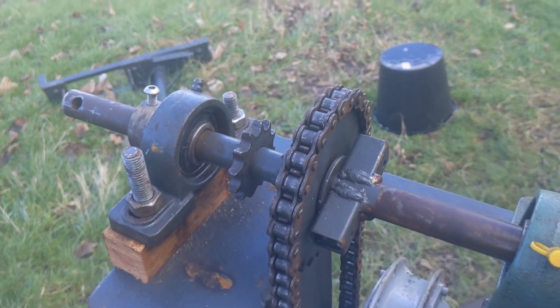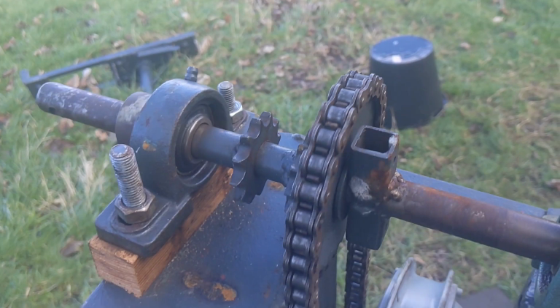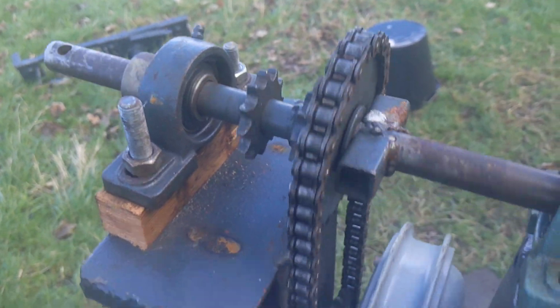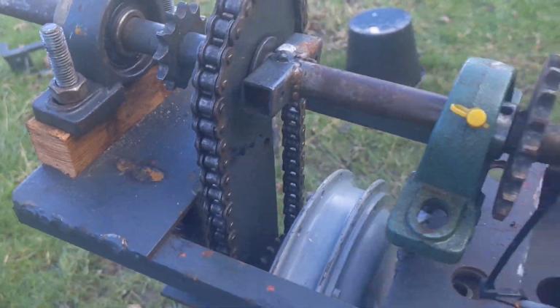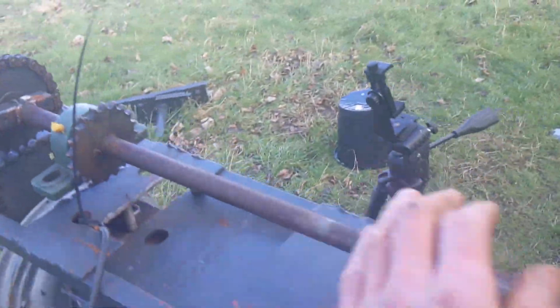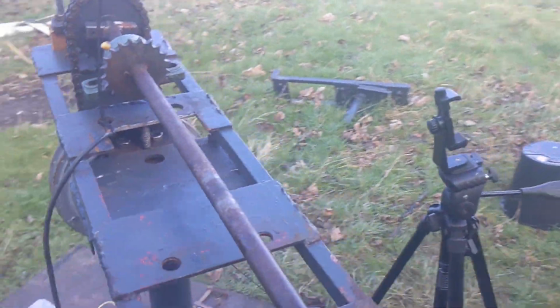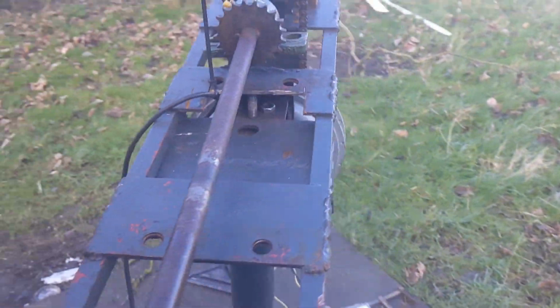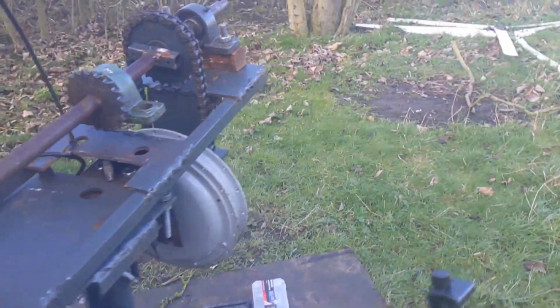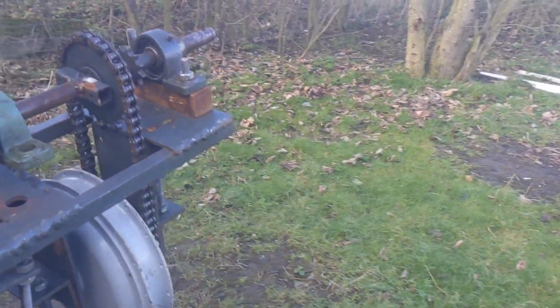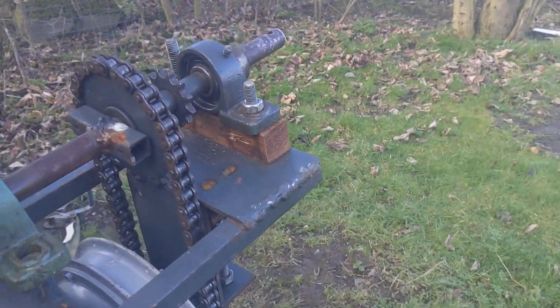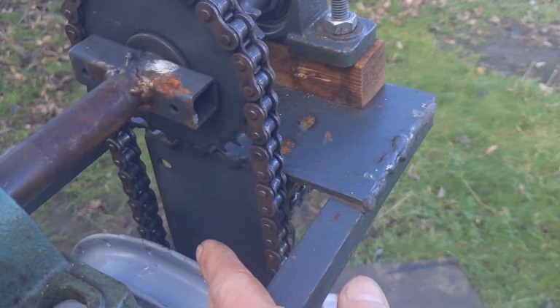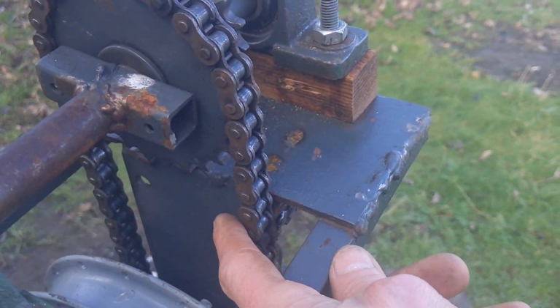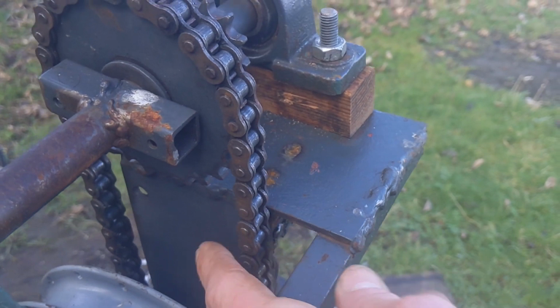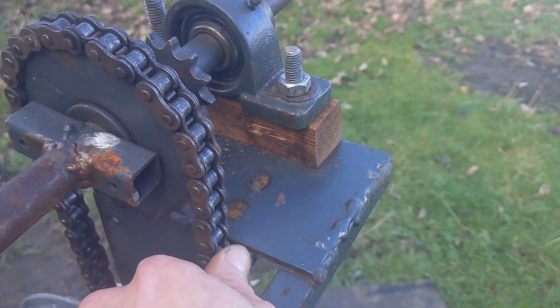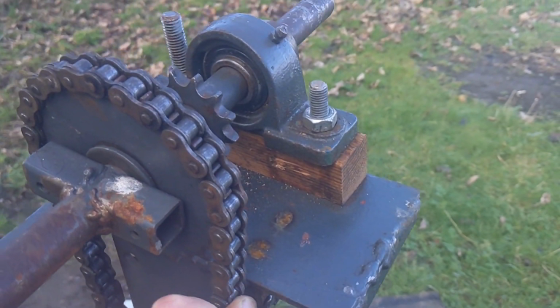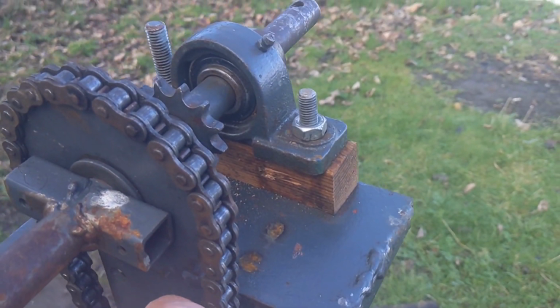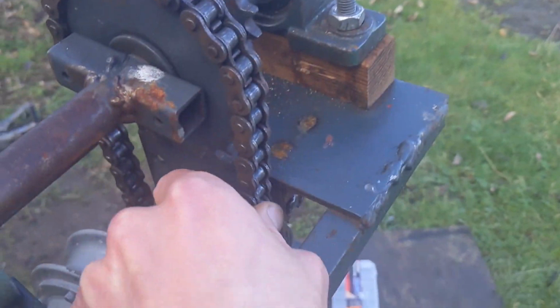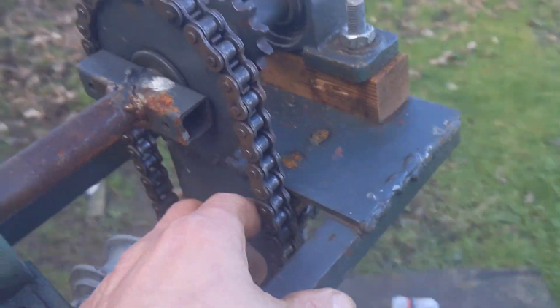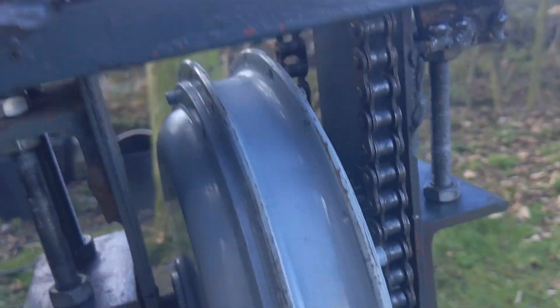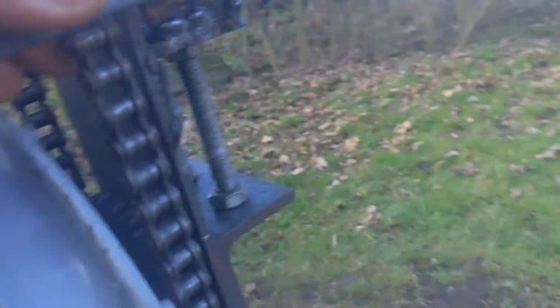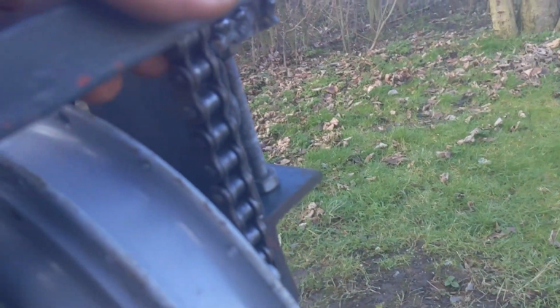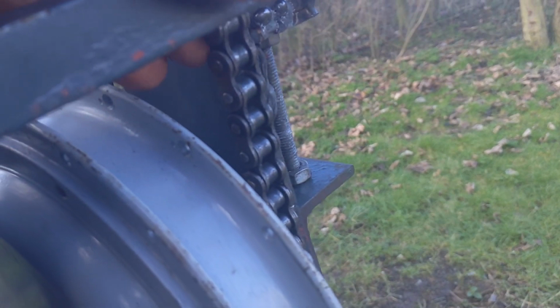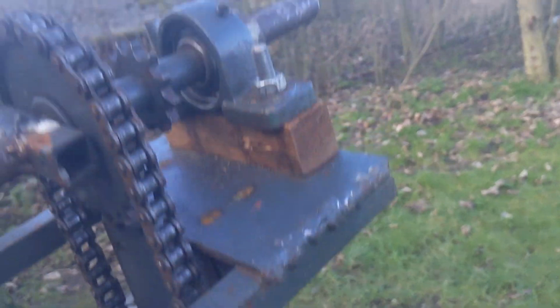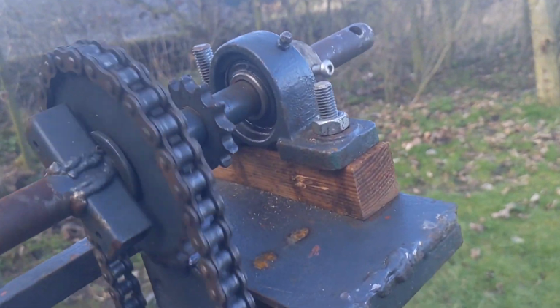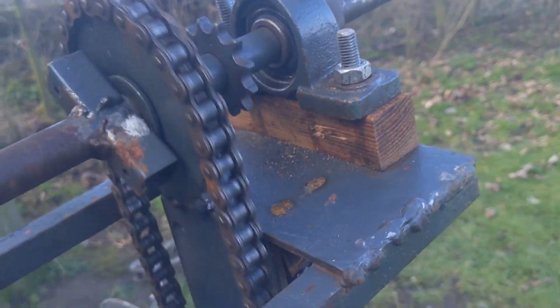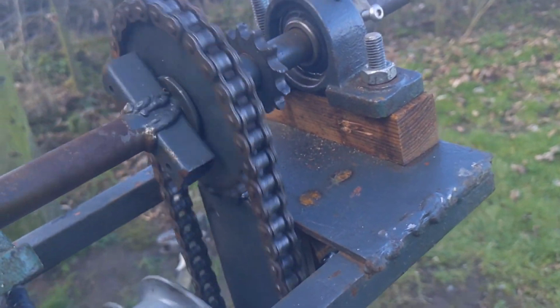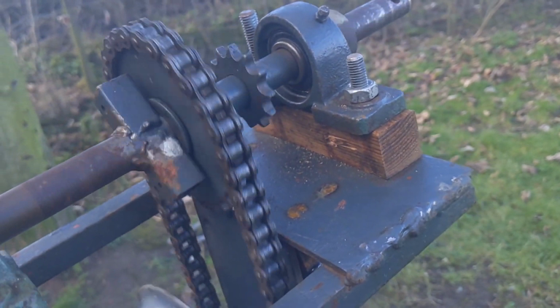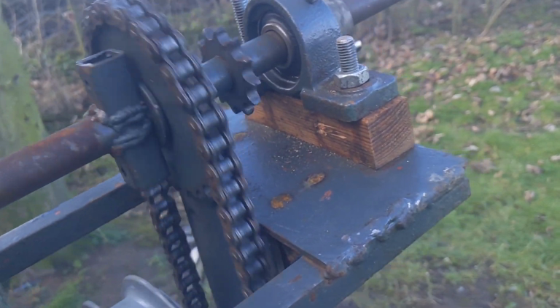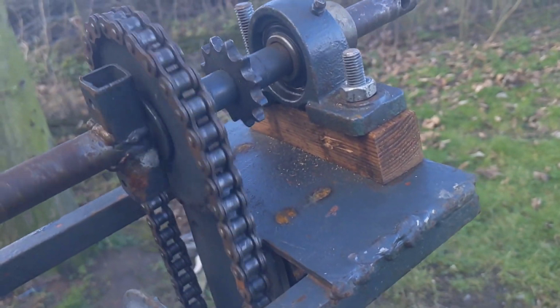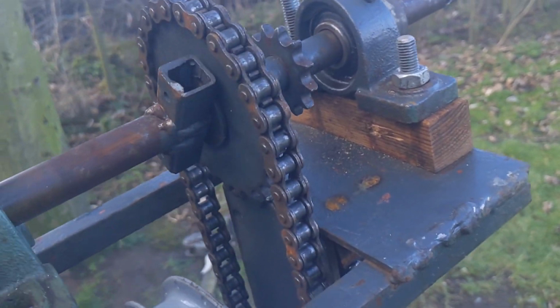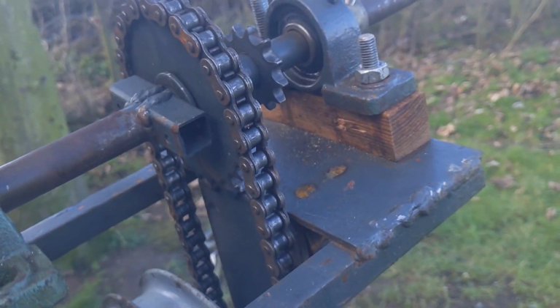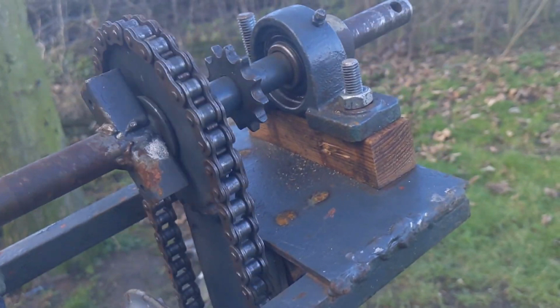It's turning pretty sweet. Let me just show you the slack on the chain — what I mean. There is a fair bit and it feels really easy to turn. If it stays like that when it goes up, we're laughing.